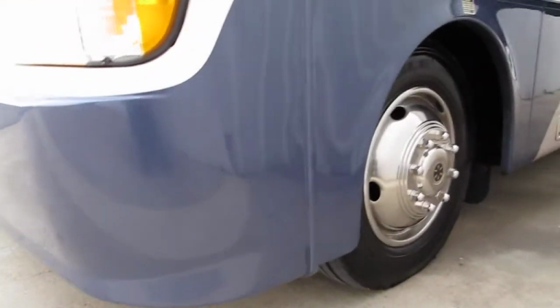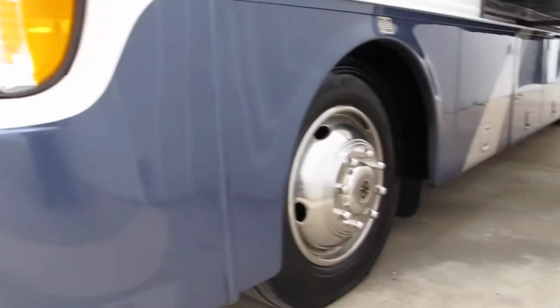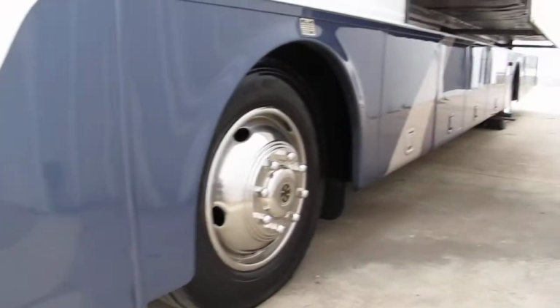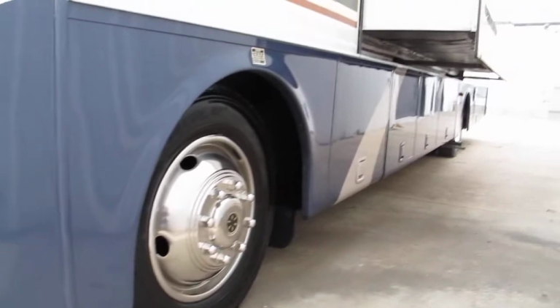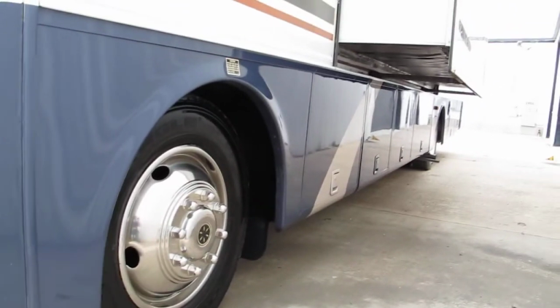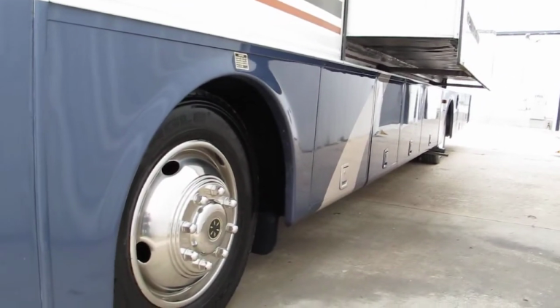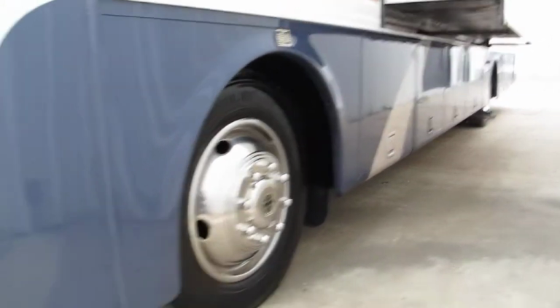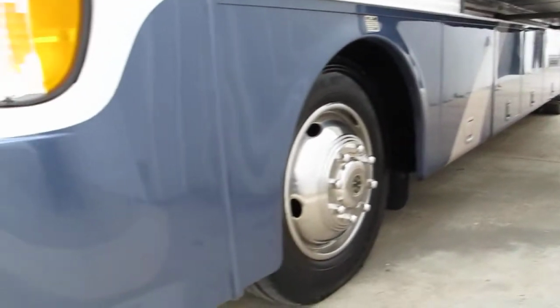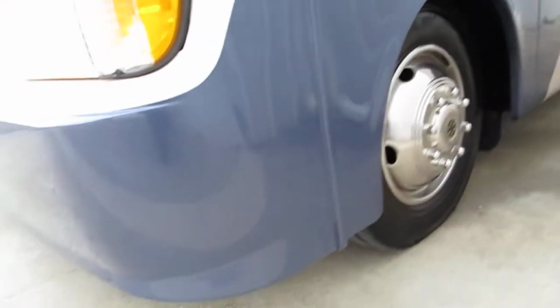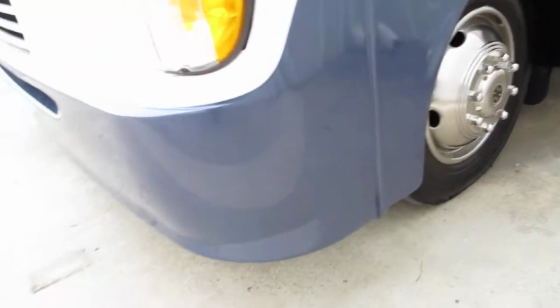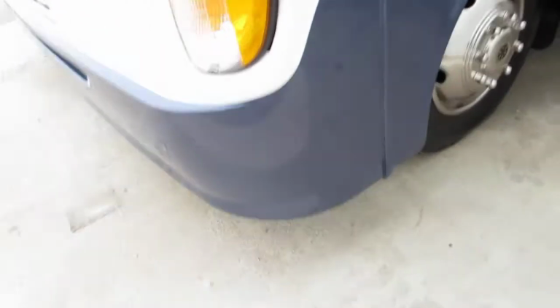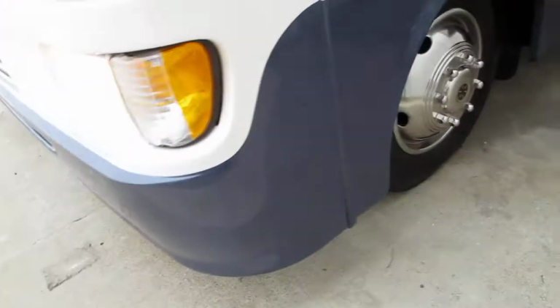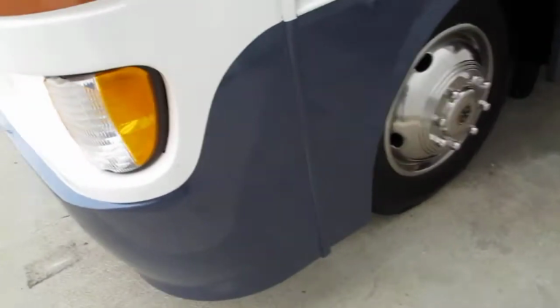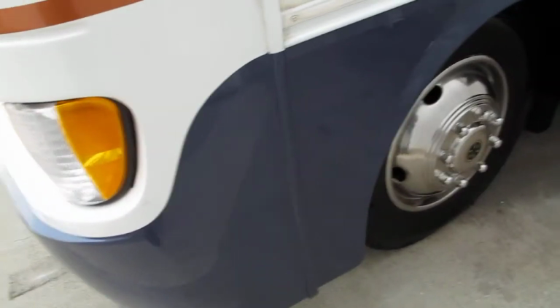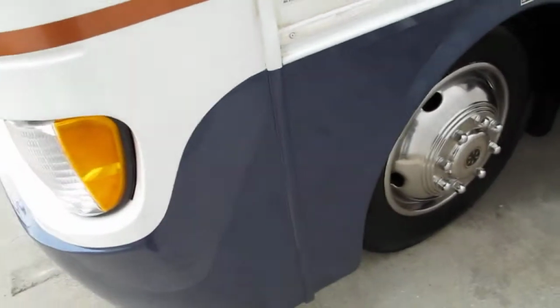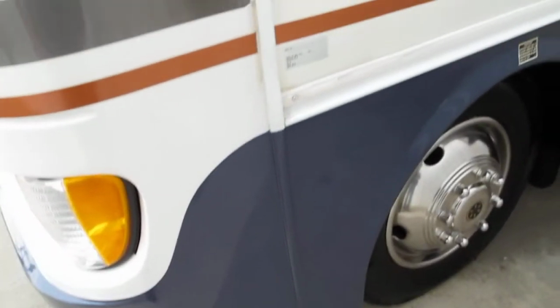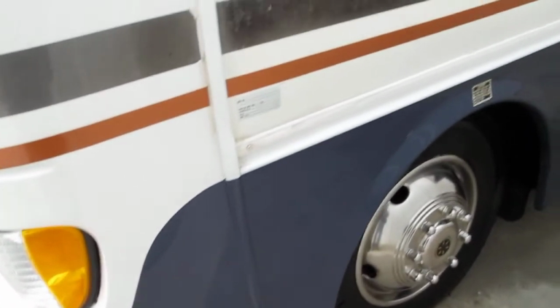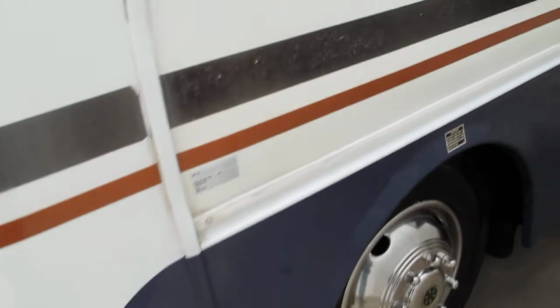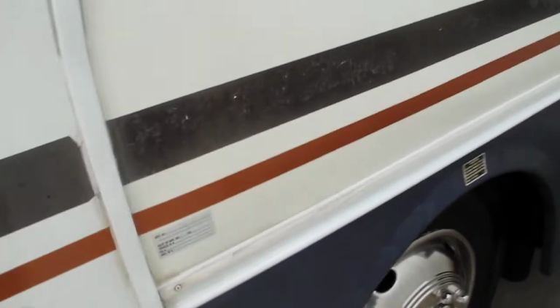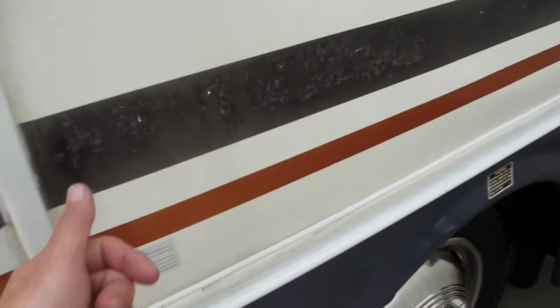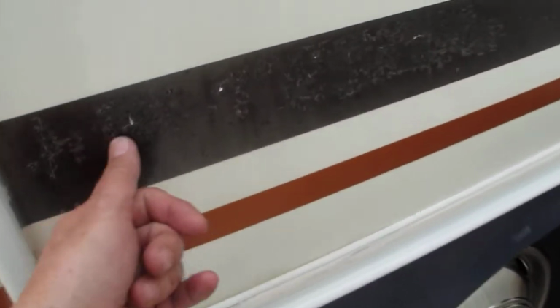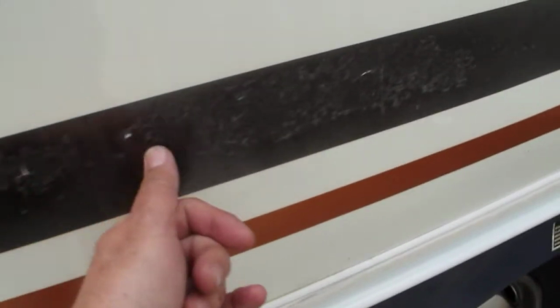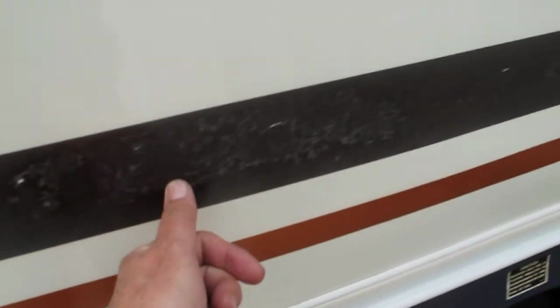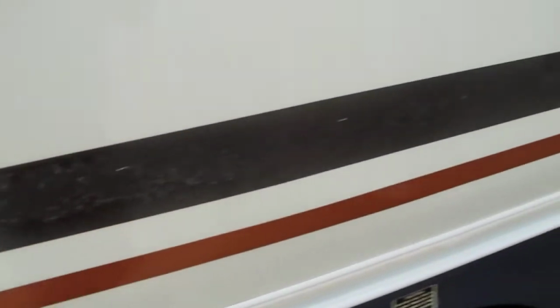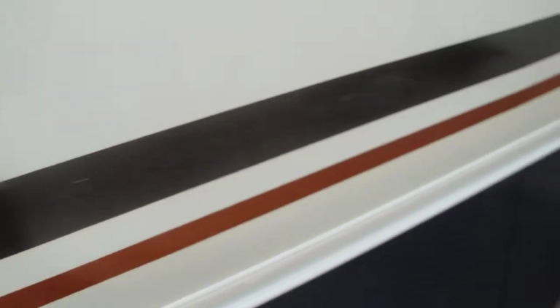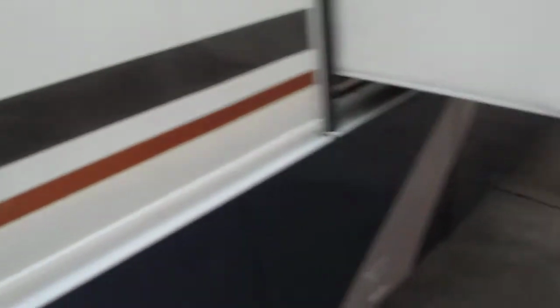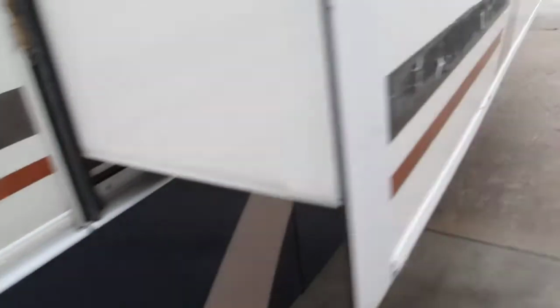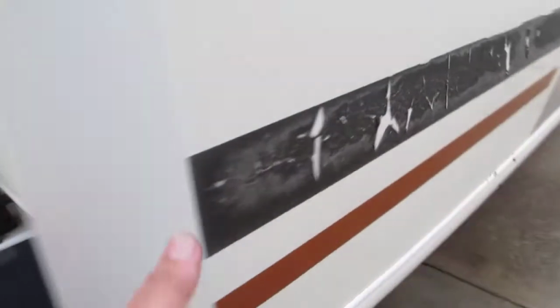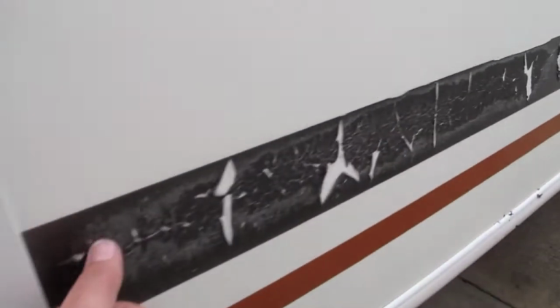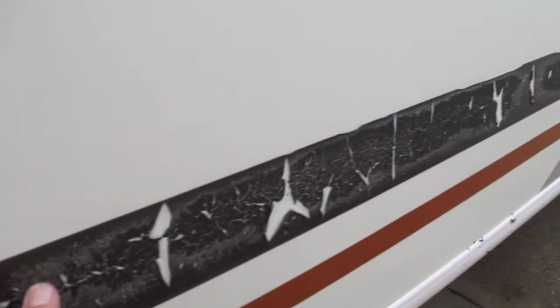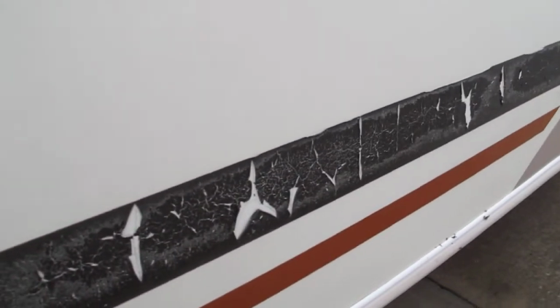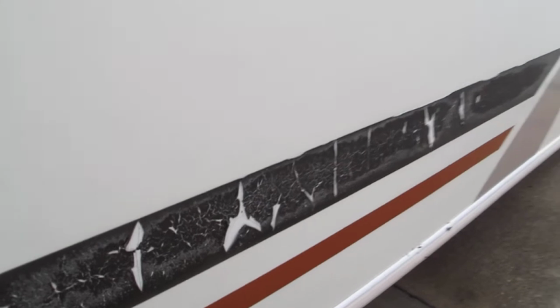Walking around the coach, the paint on the bottom — the dark blue — is very nice and glossy. In fact it looks so good it looks like maybe it's been redone. Some of the stripes, the clear coat is starting to fade, you can see that especially in the sun.